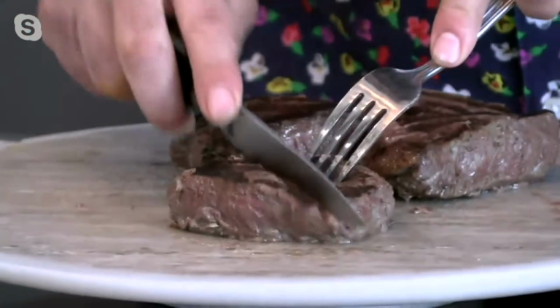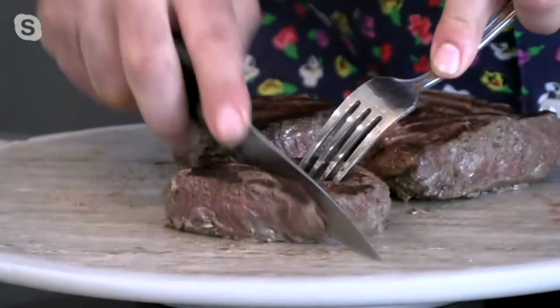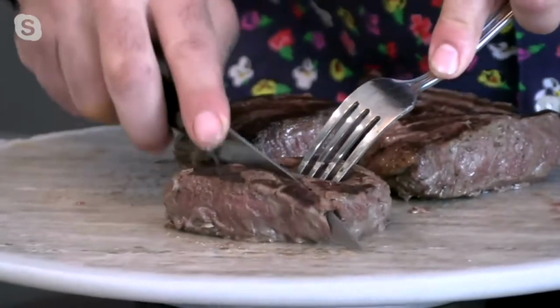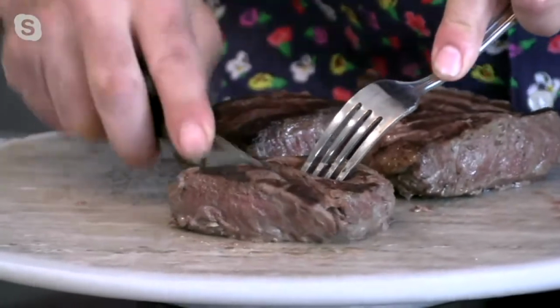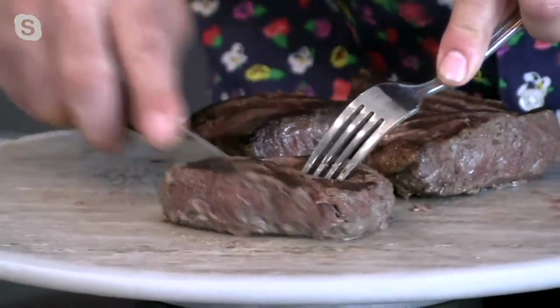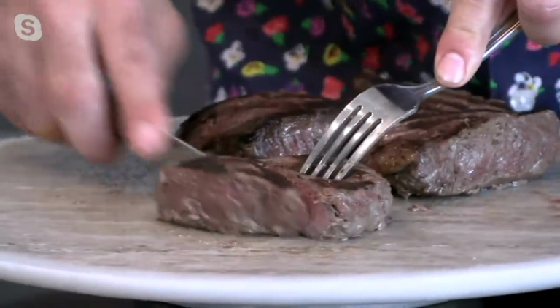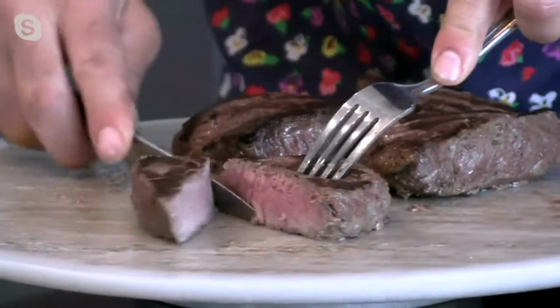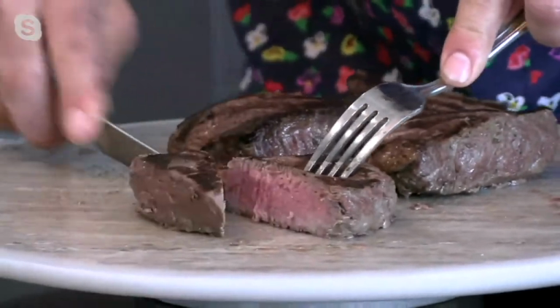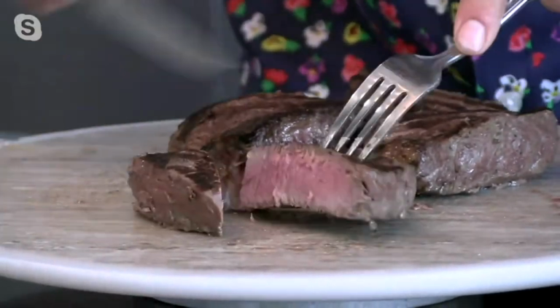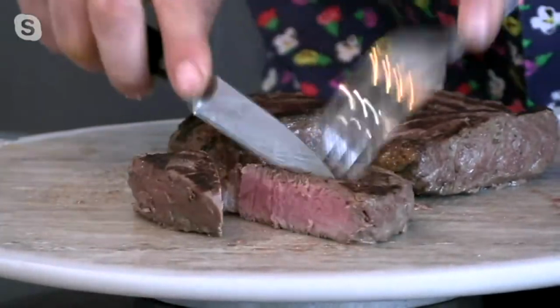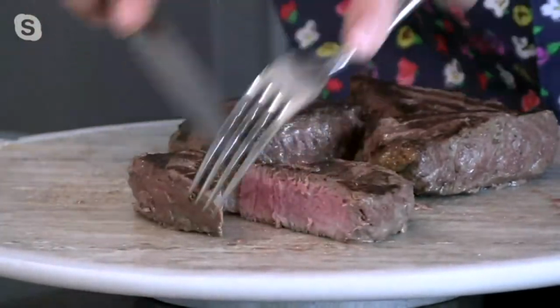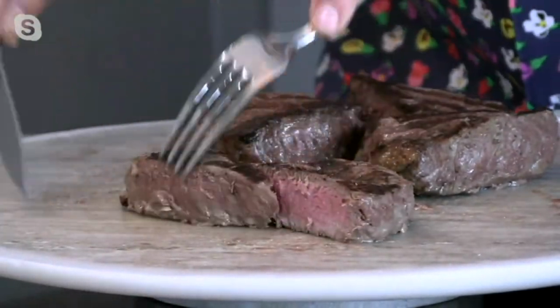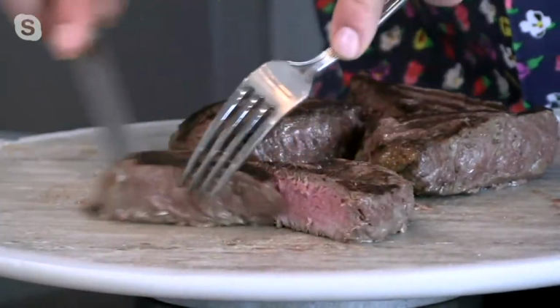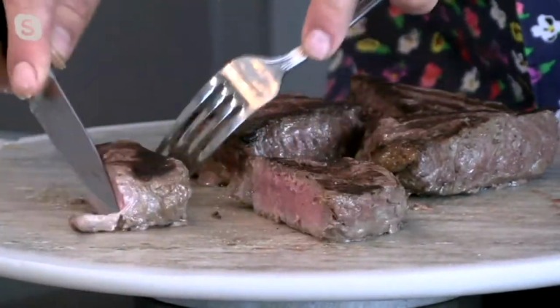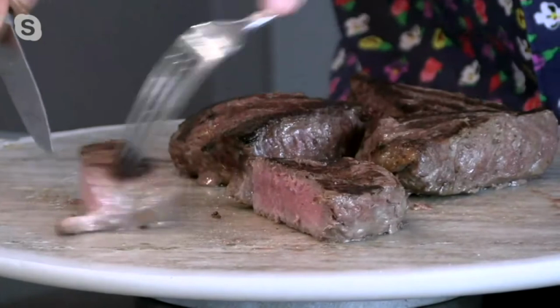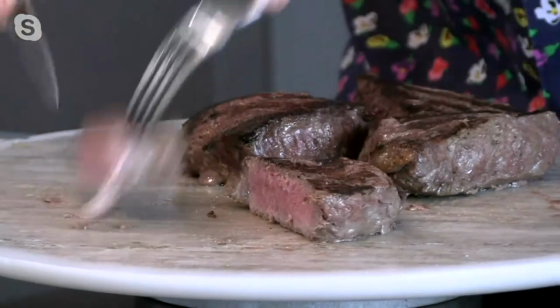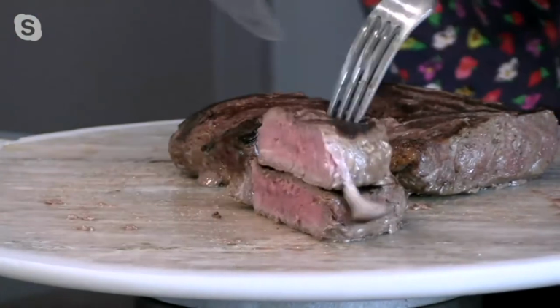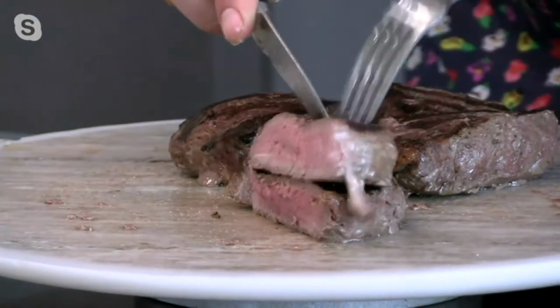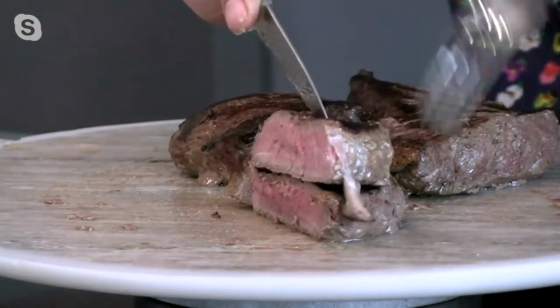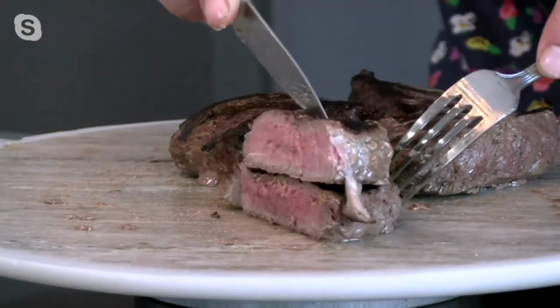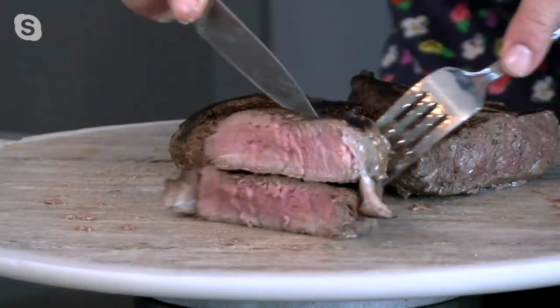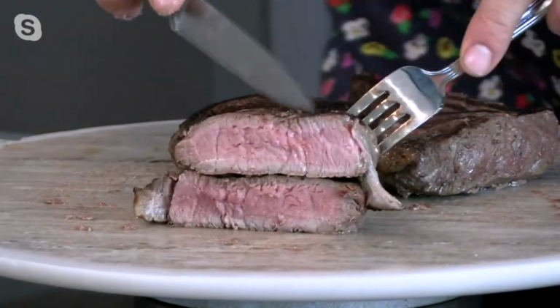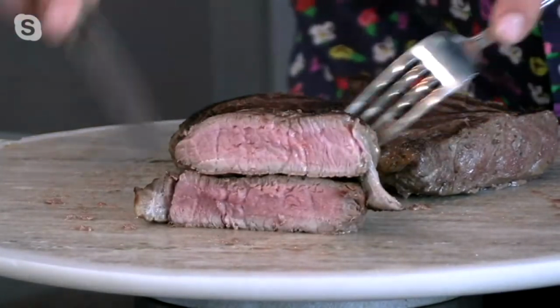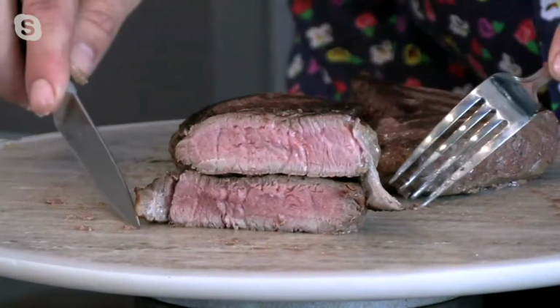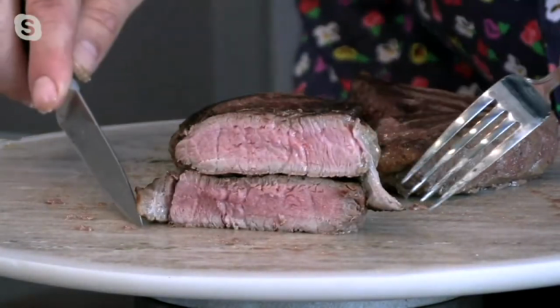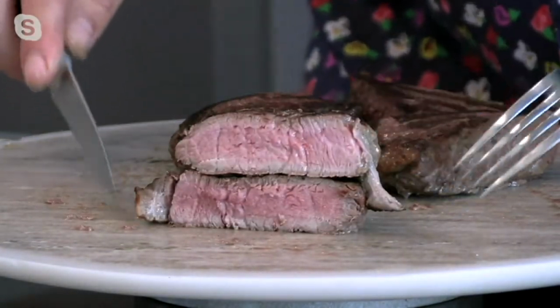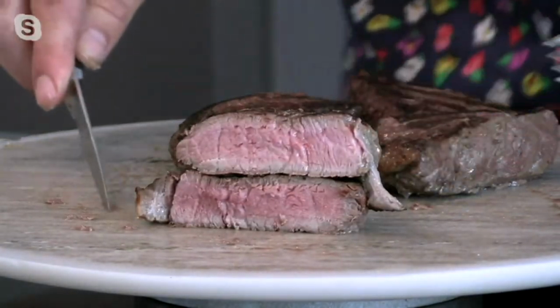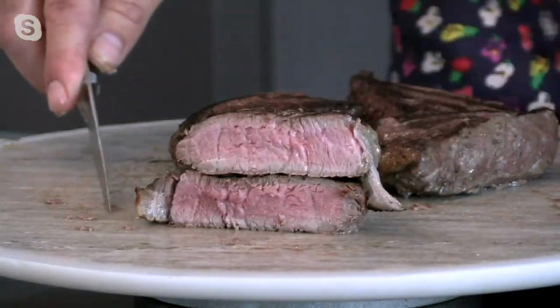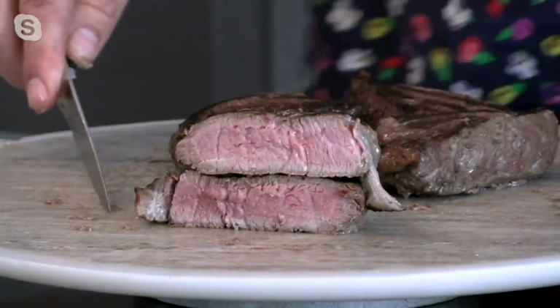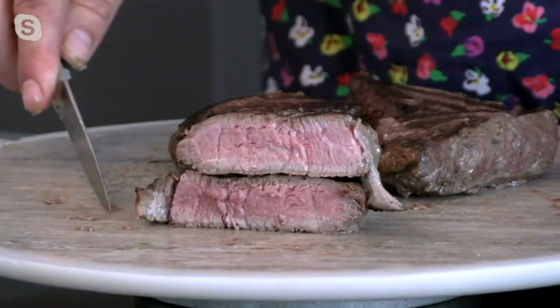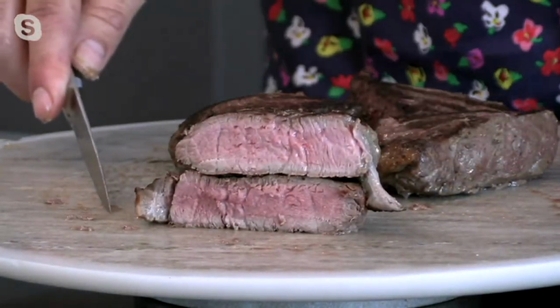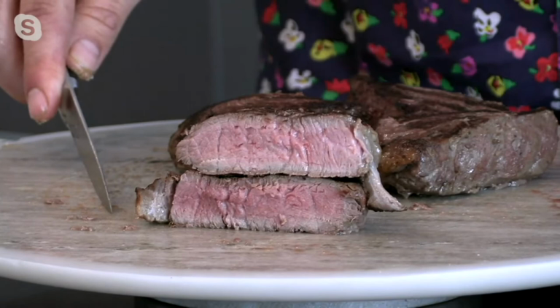This is a great thickness — I love the thickness. Look at that. That's a nice looking steak. That's a beautiful looking steak.